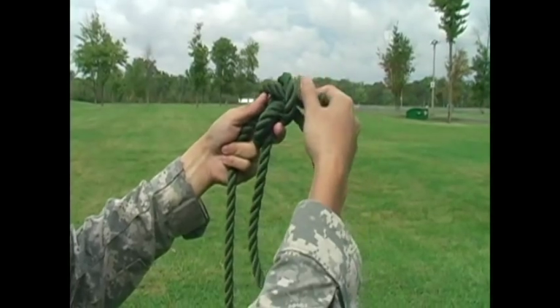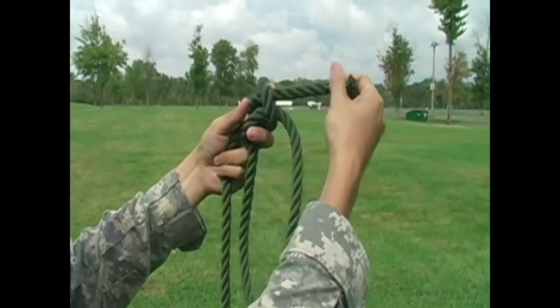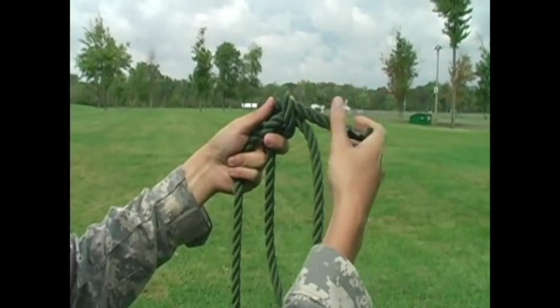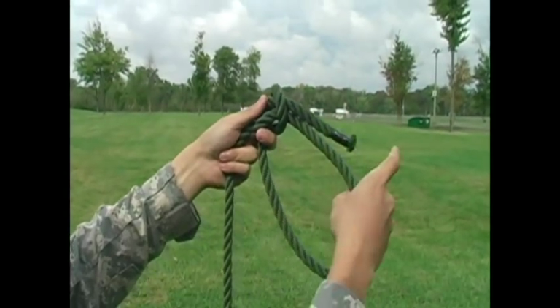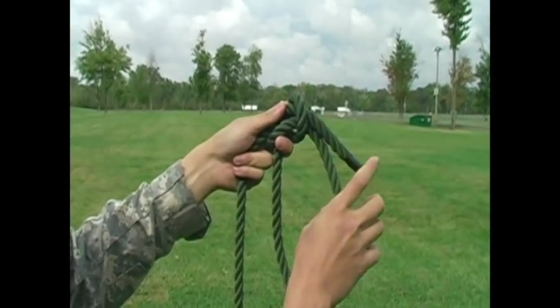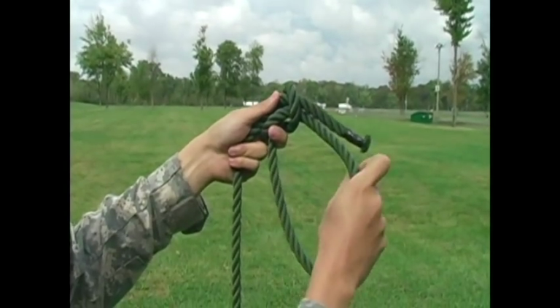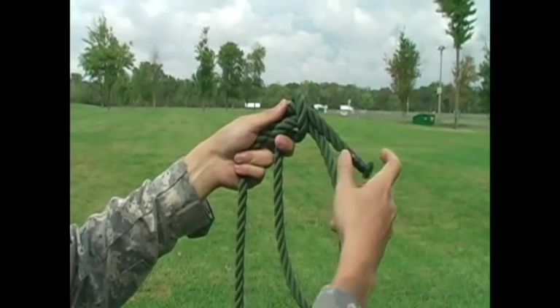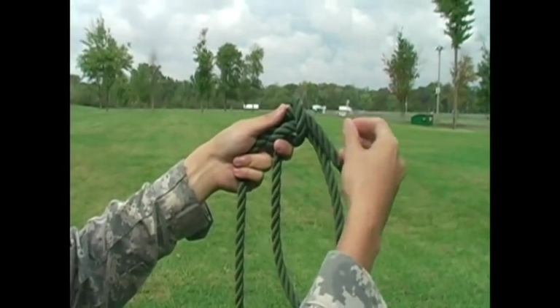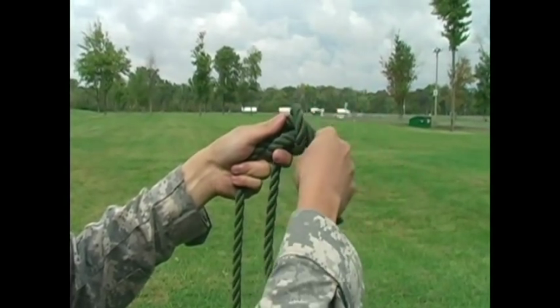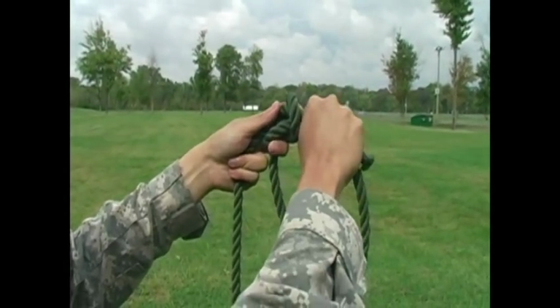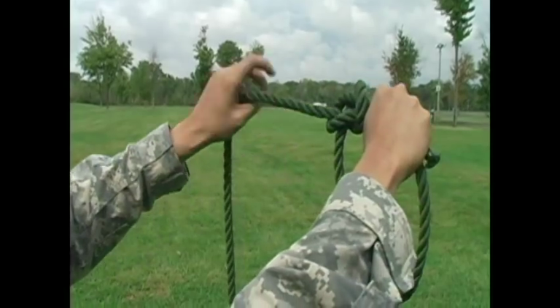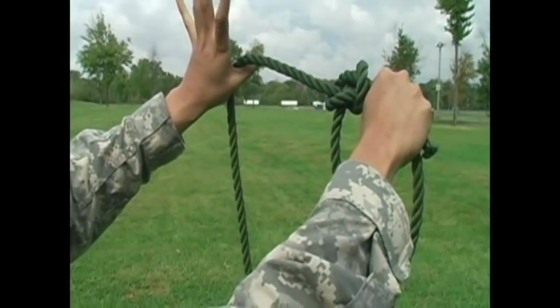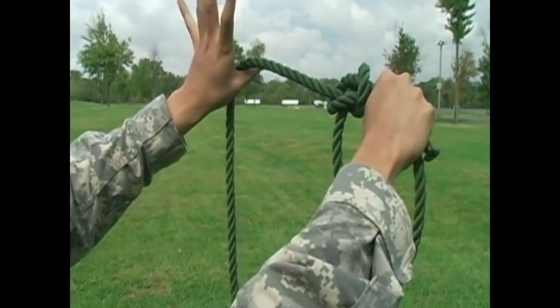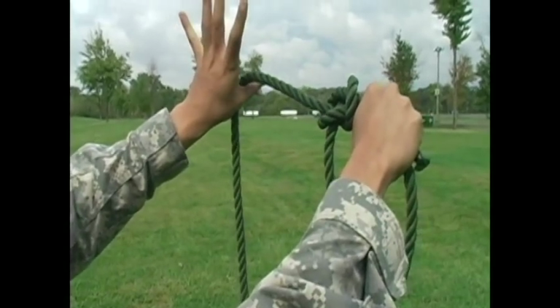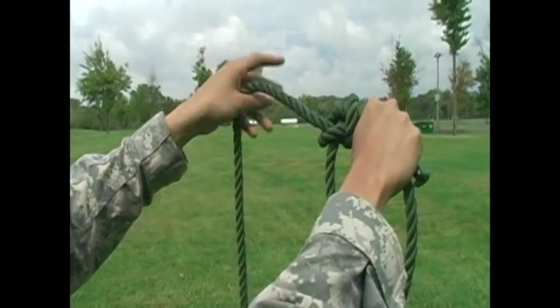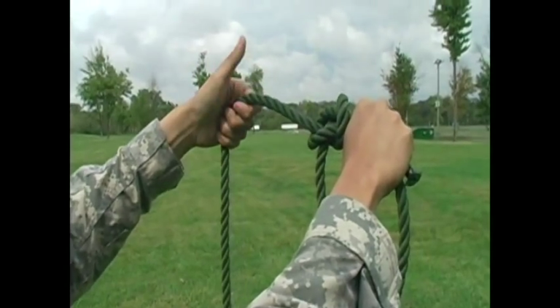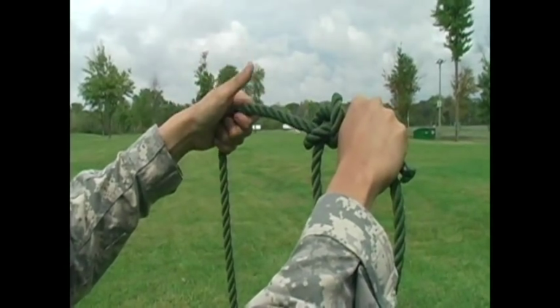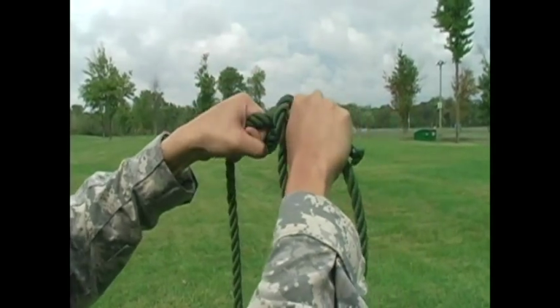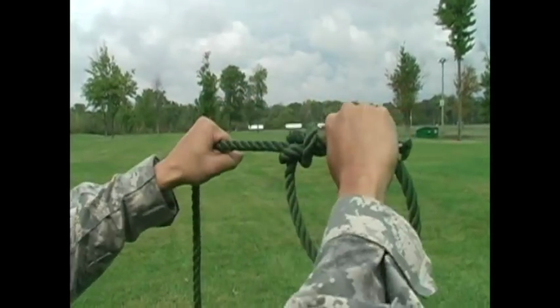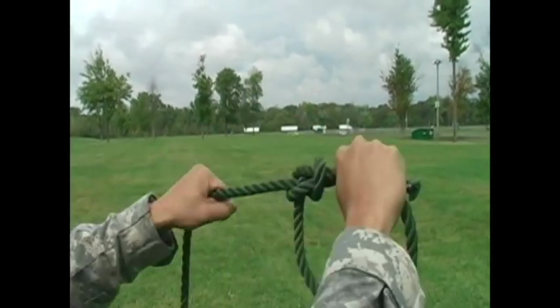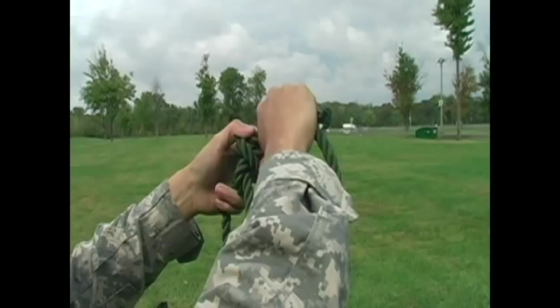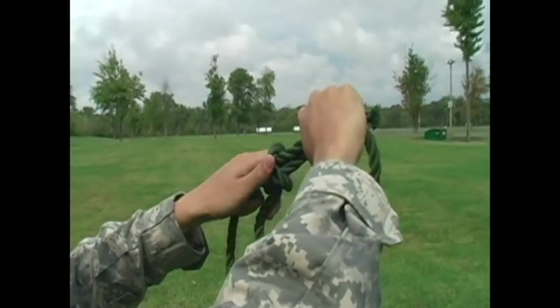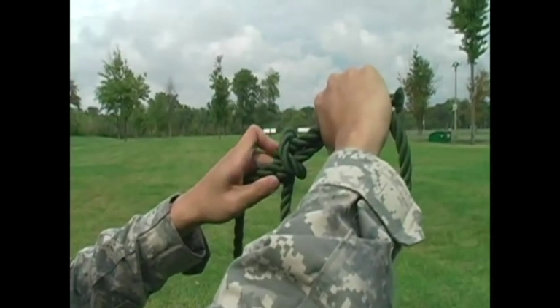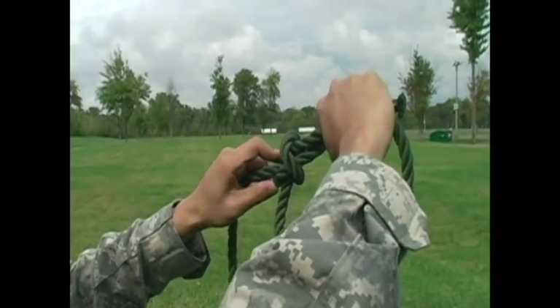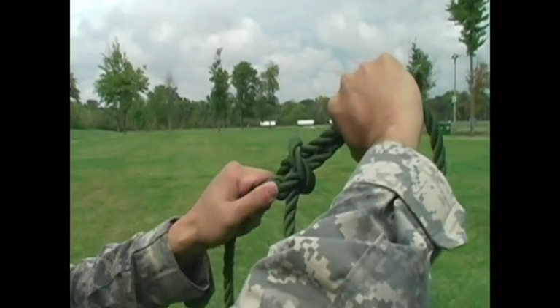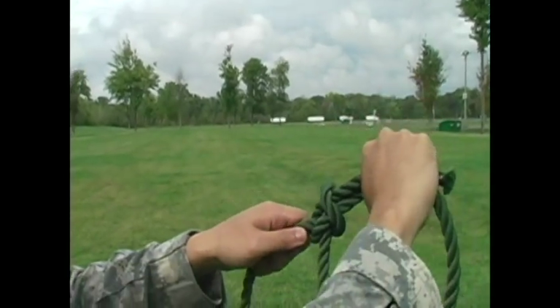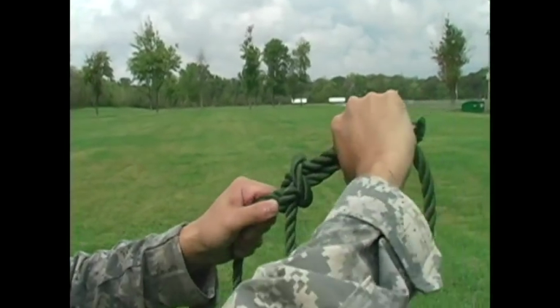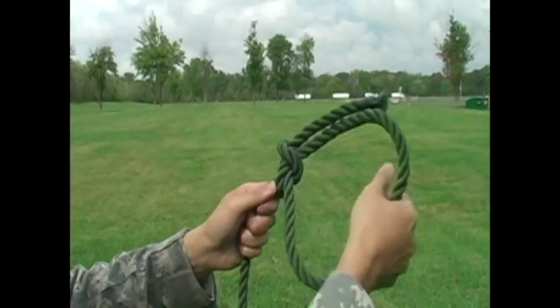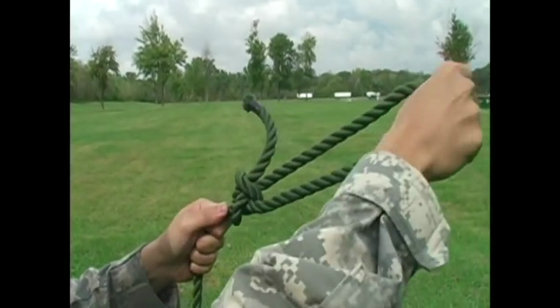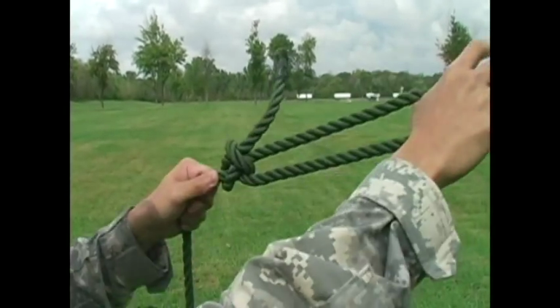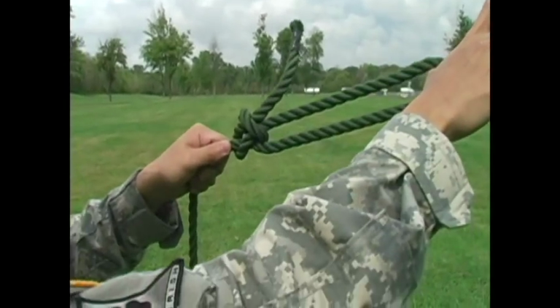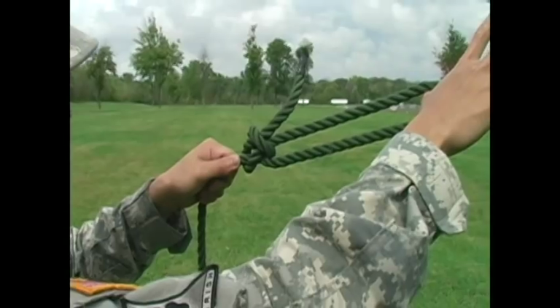Once that's gone through, you can grab the loop that's left in the loose end with one hand, grab the other end of the rope, and just tighten it, just like that. And there we have our bowline knot.